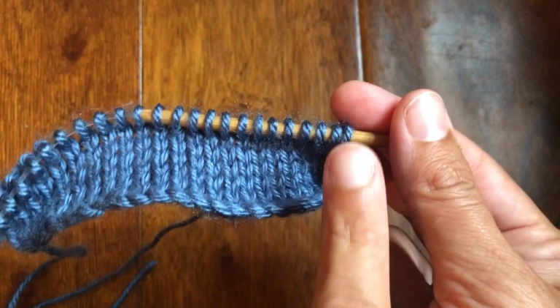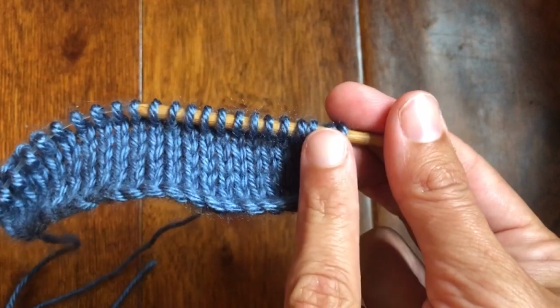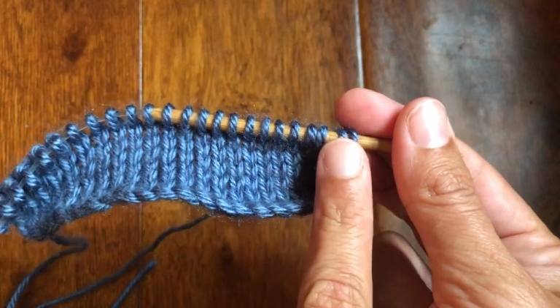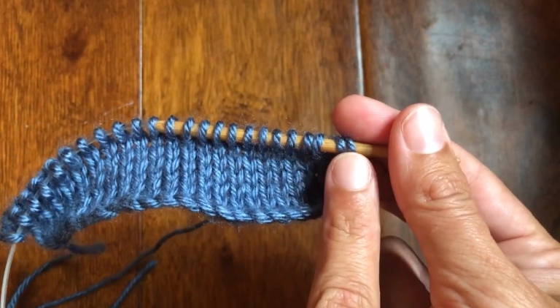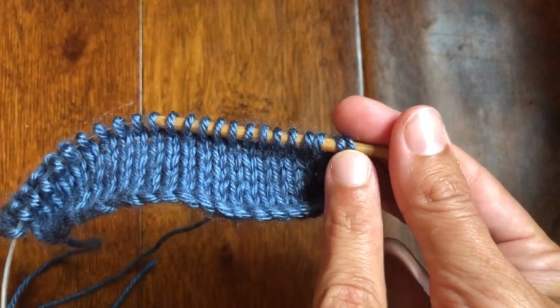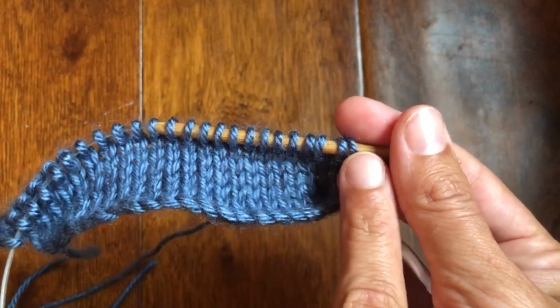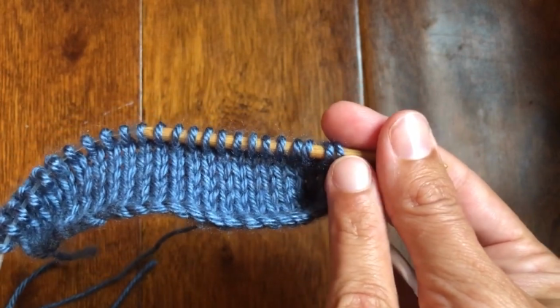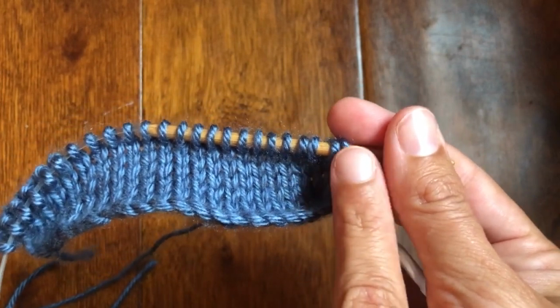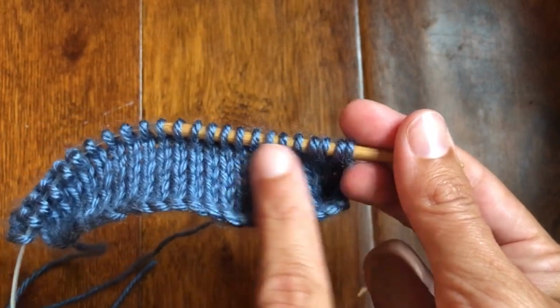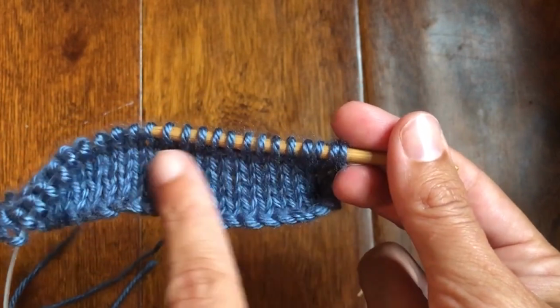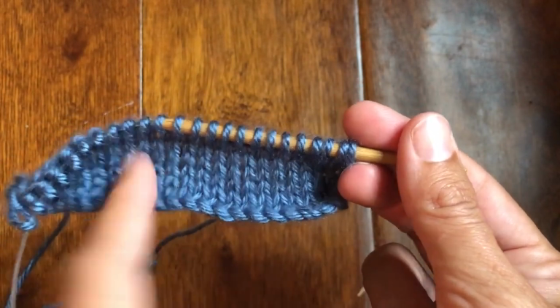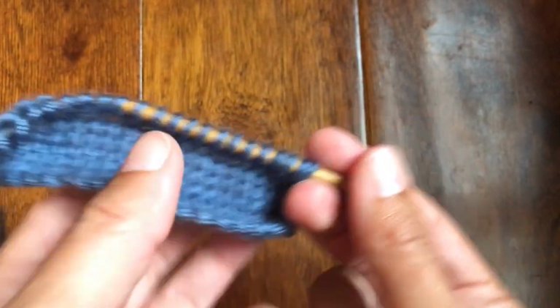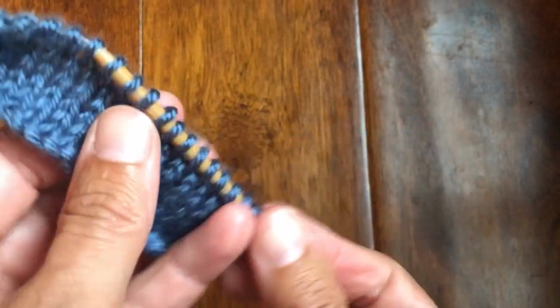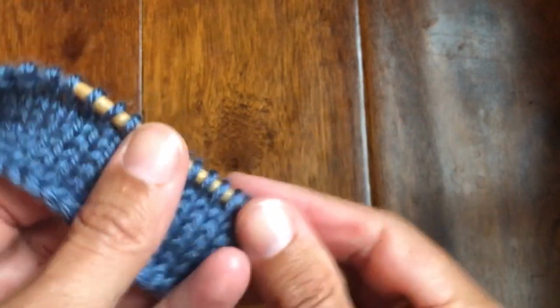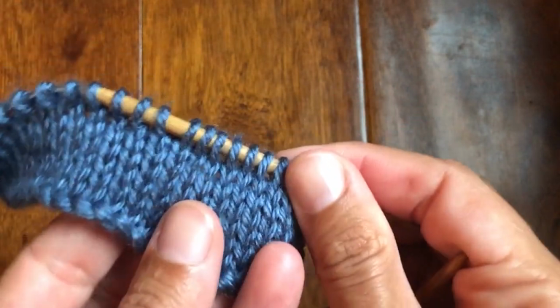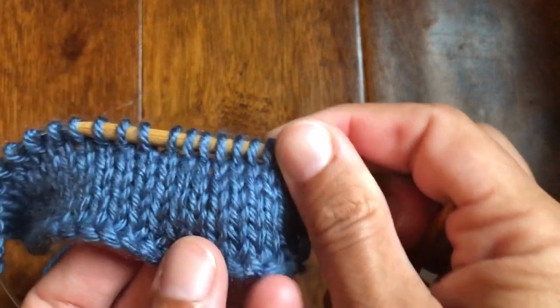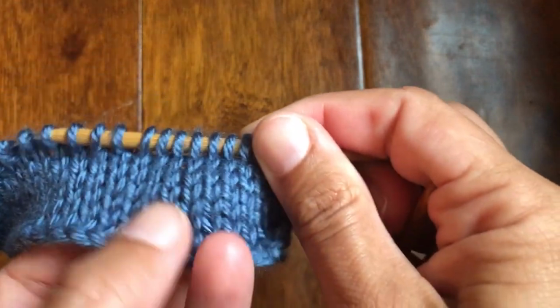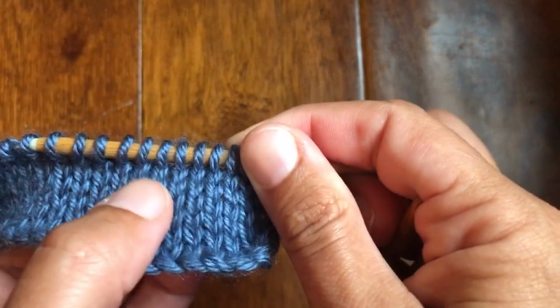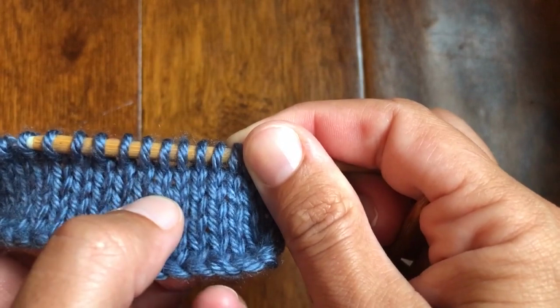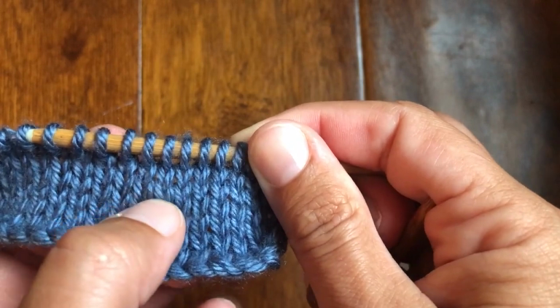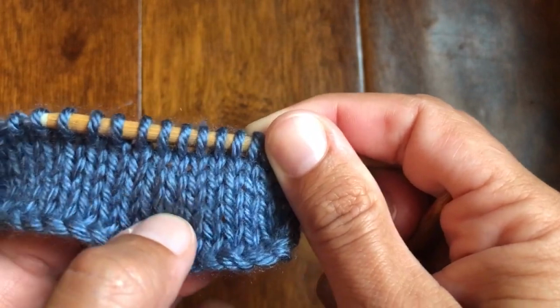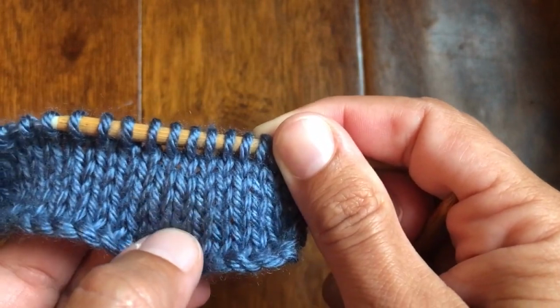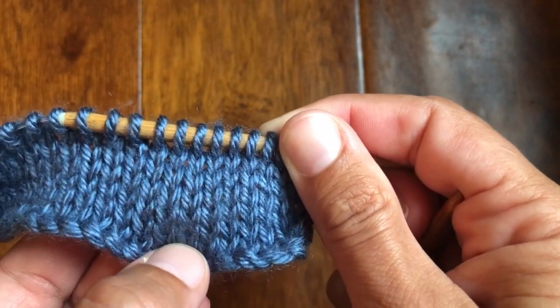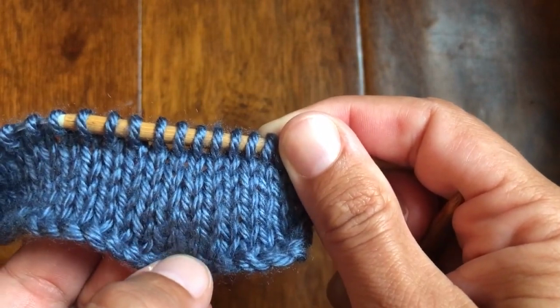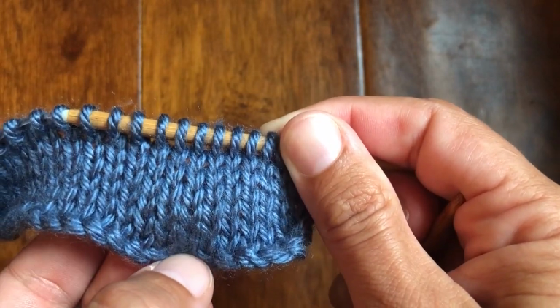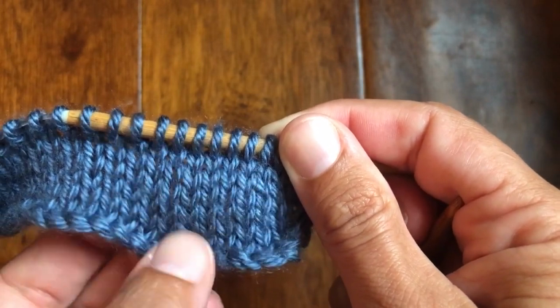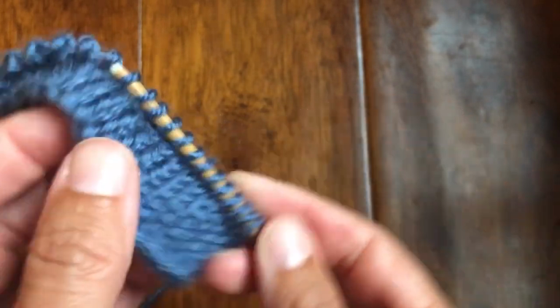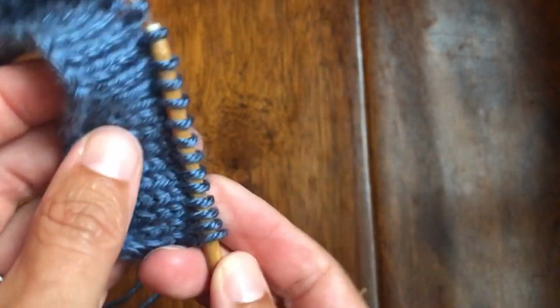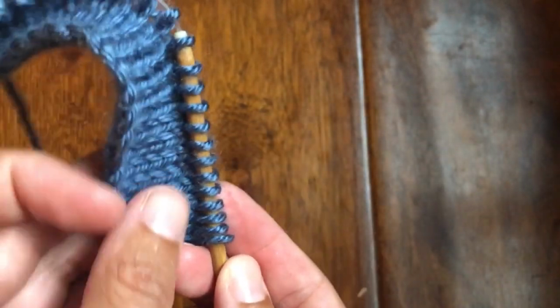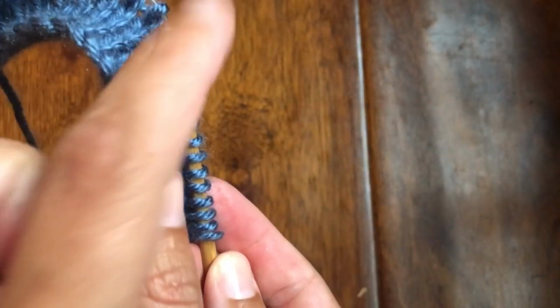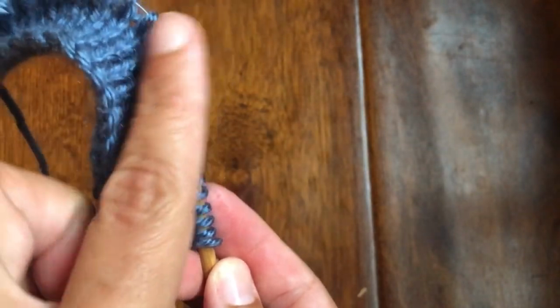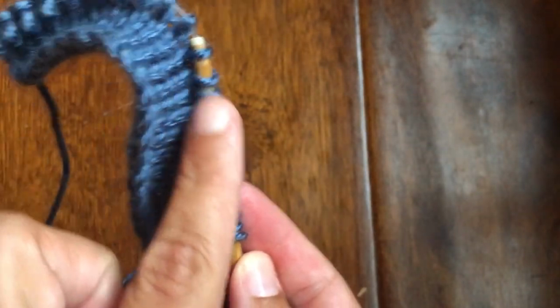The horizontal braid stitch runs from right to left and it almost looks like you have knit an additional row of little V's, but turned this way.